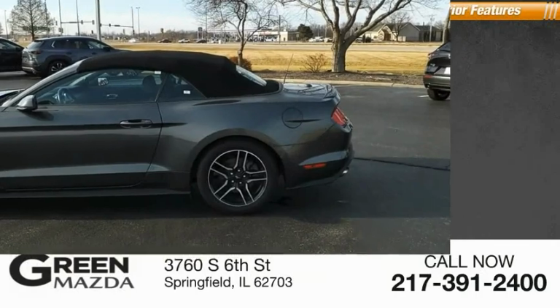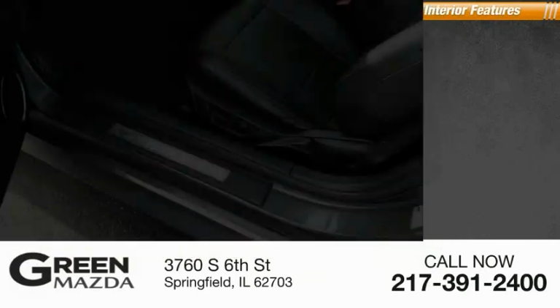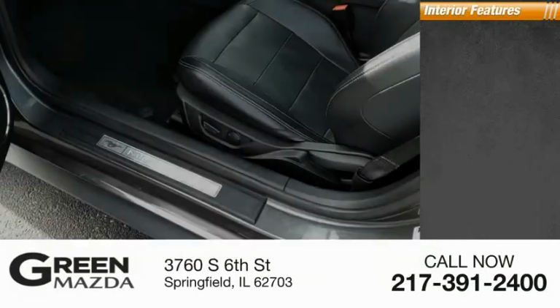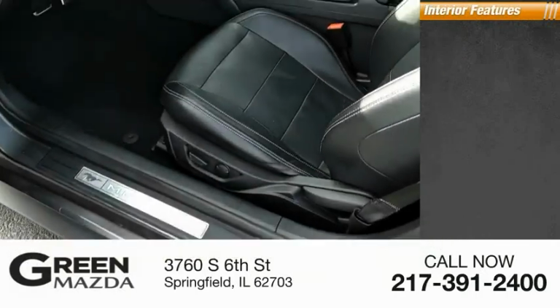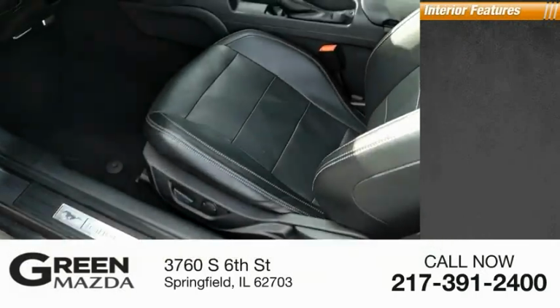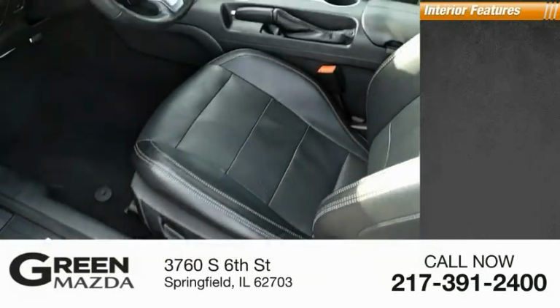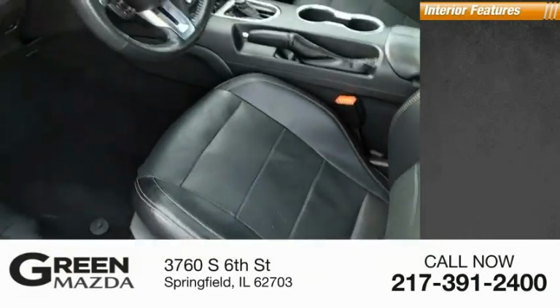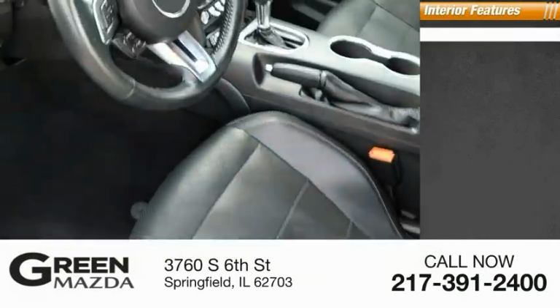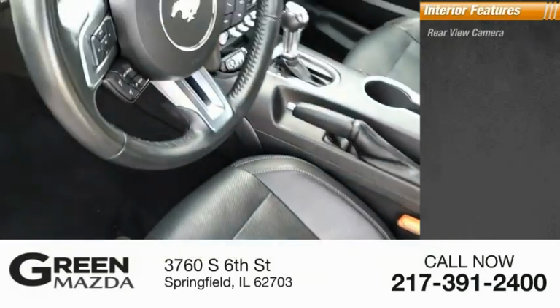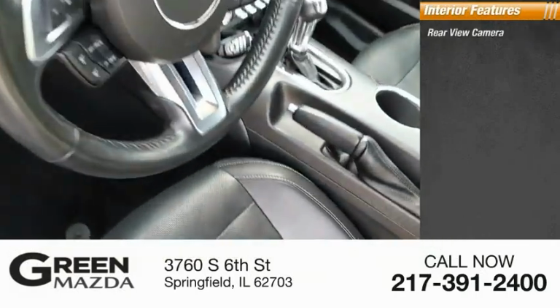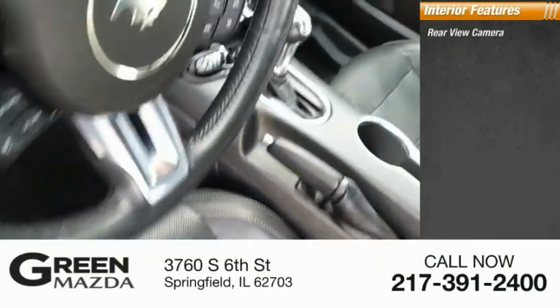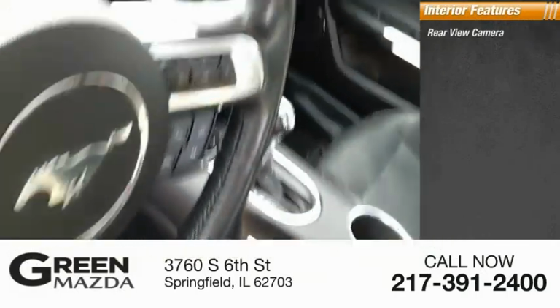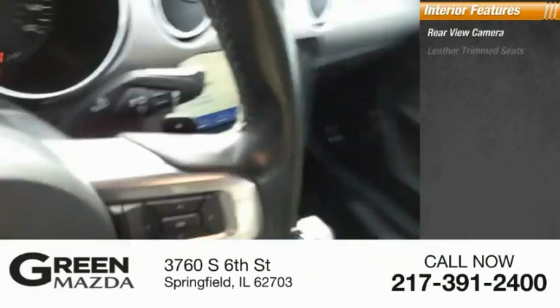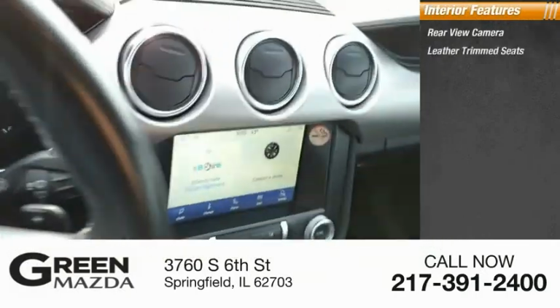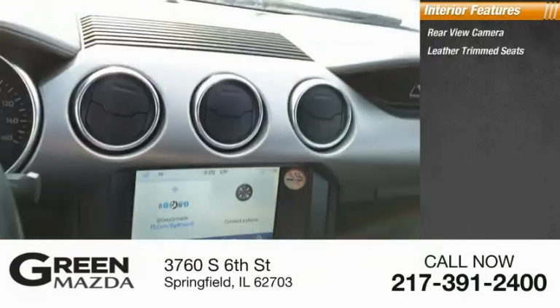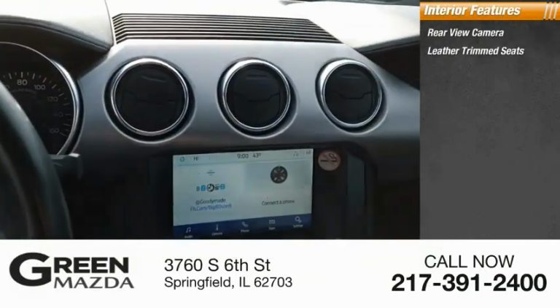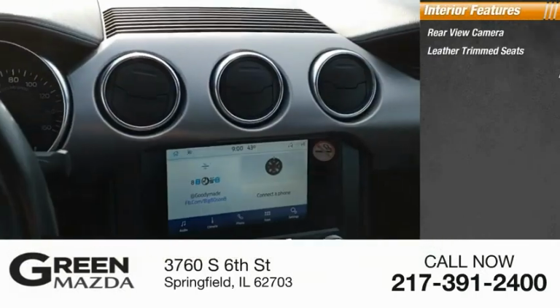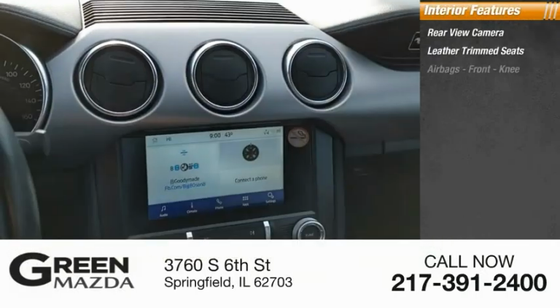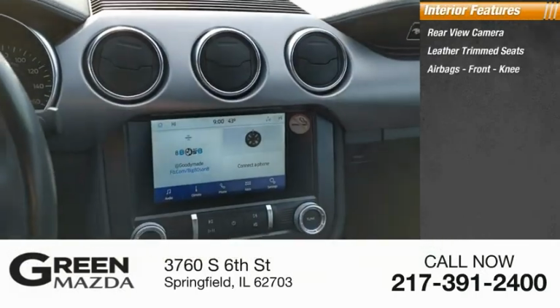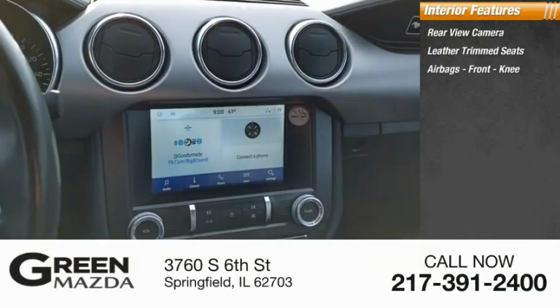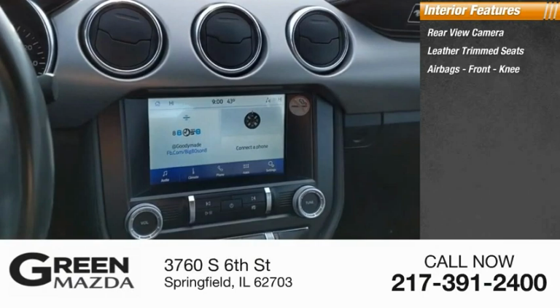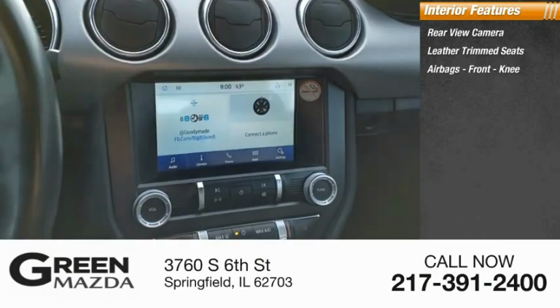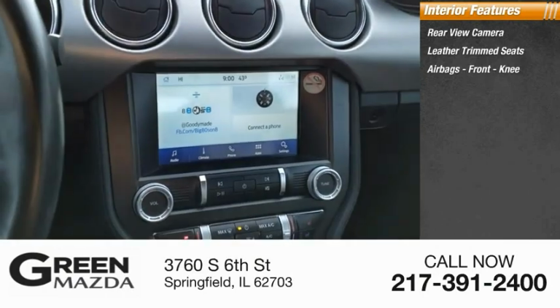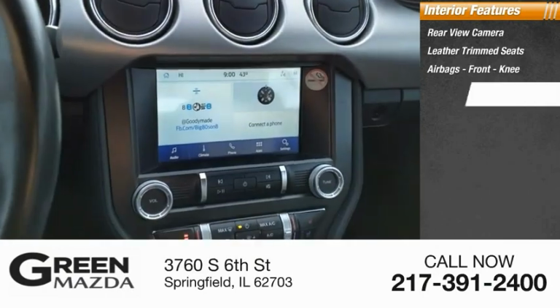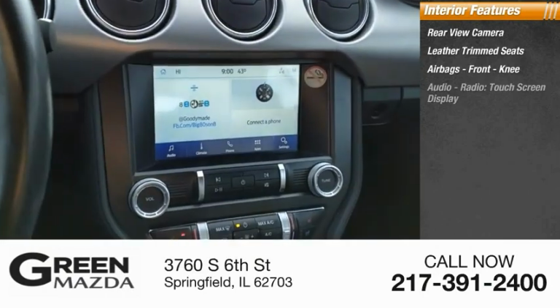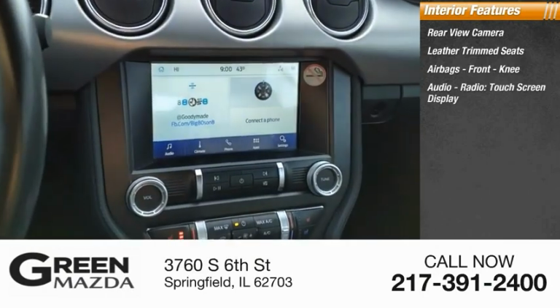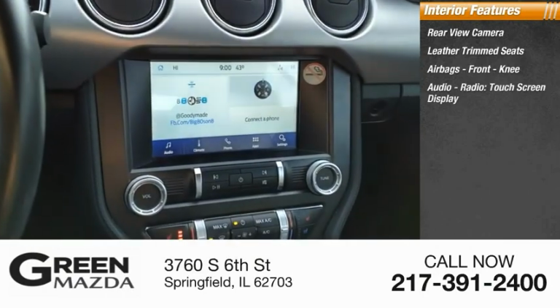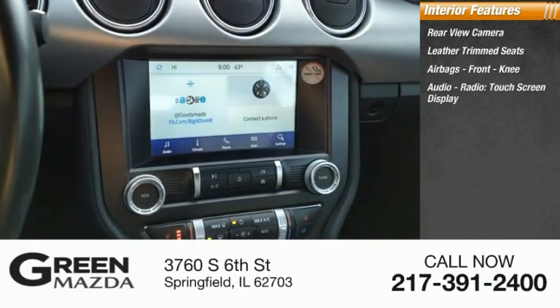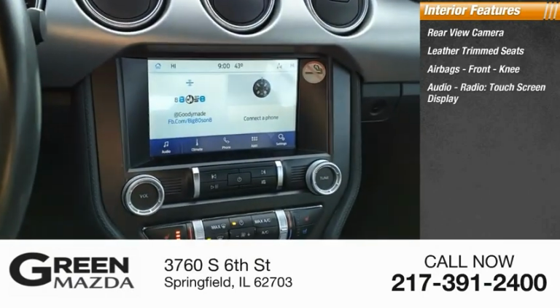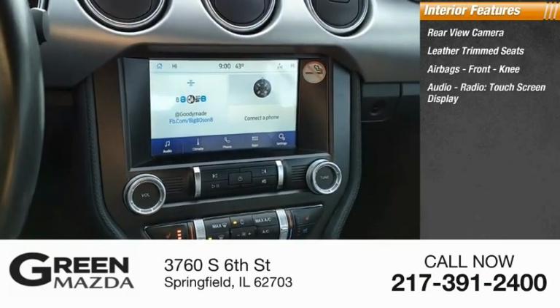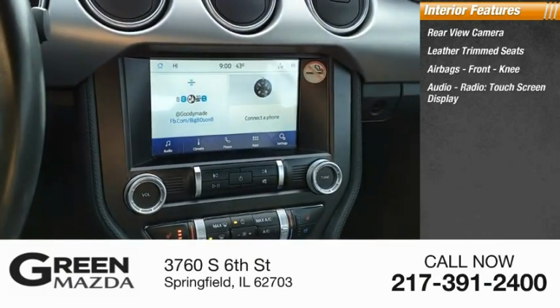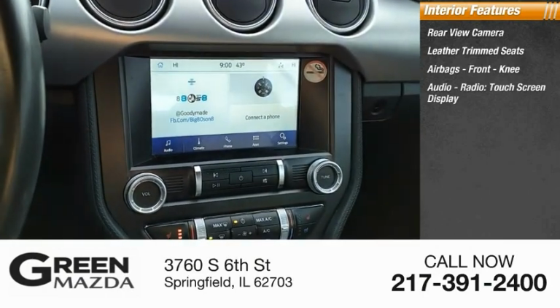Inside you'll find a rear-view camera, leather trim seats, airbags, front knee airbag, audio radio, and touch screen display.